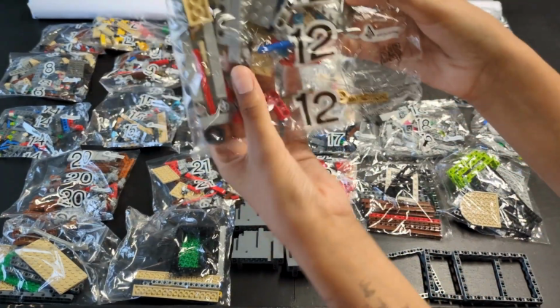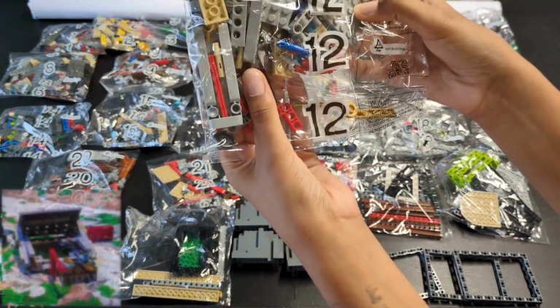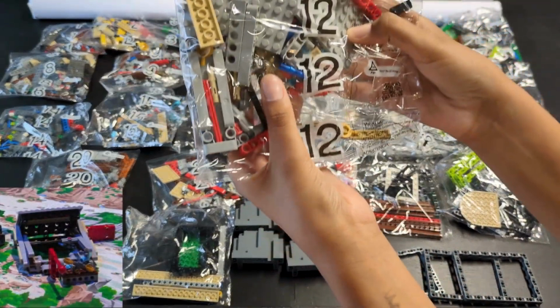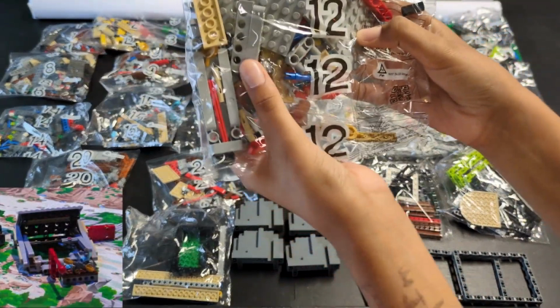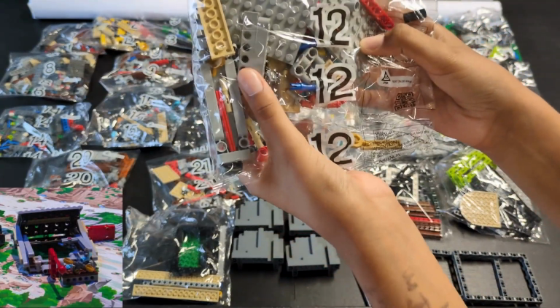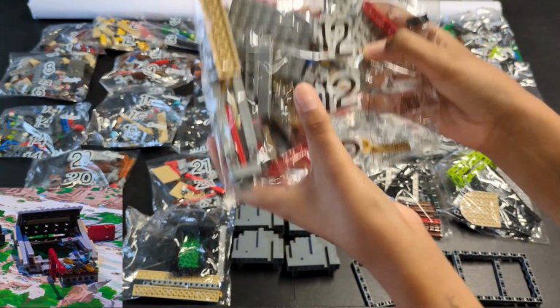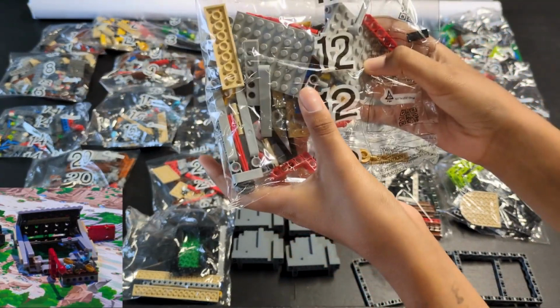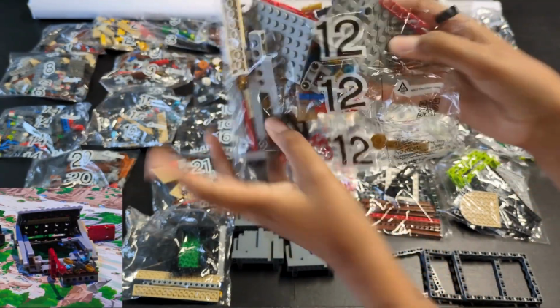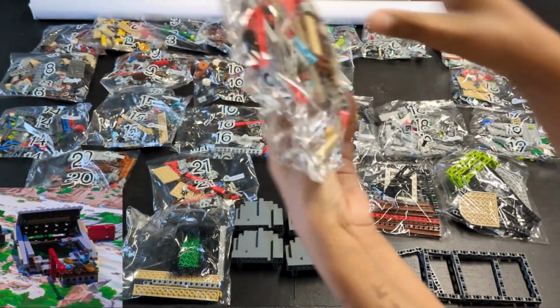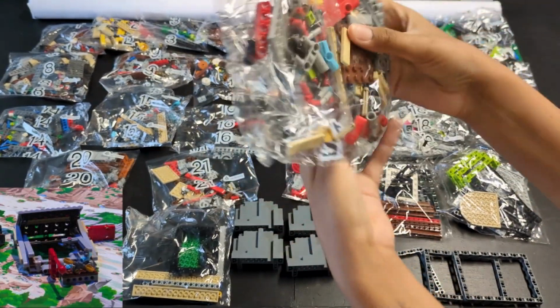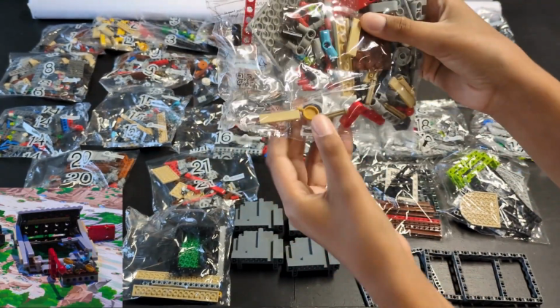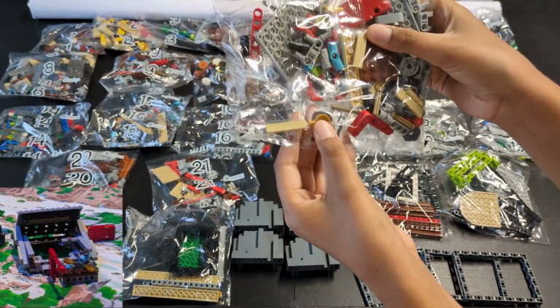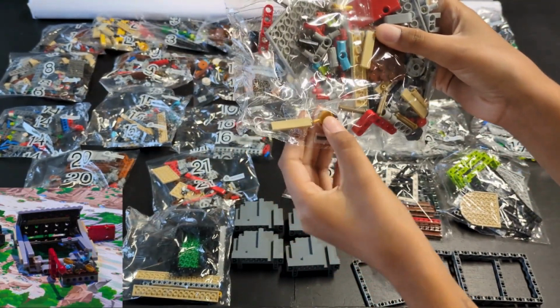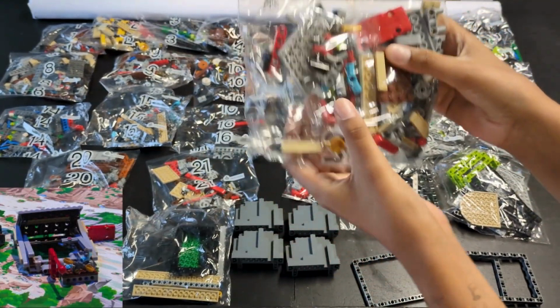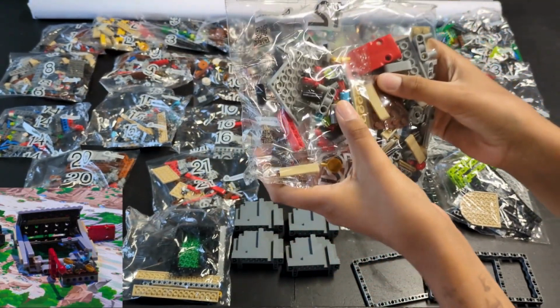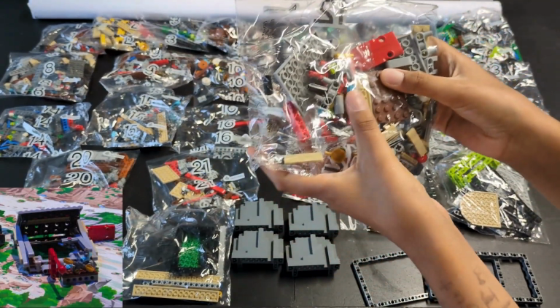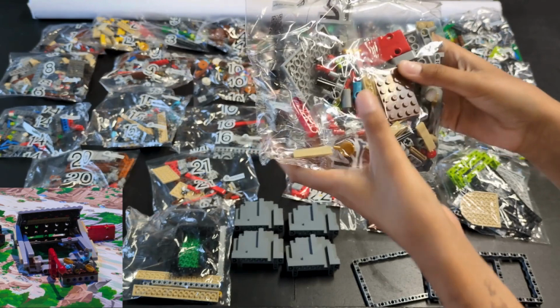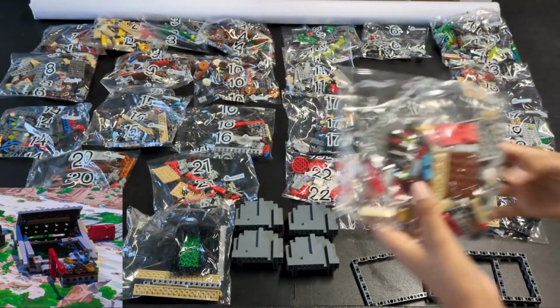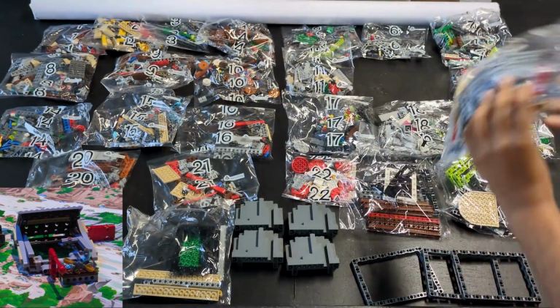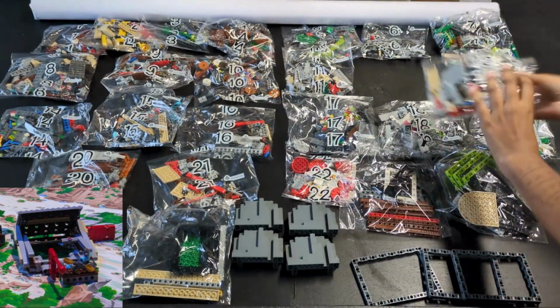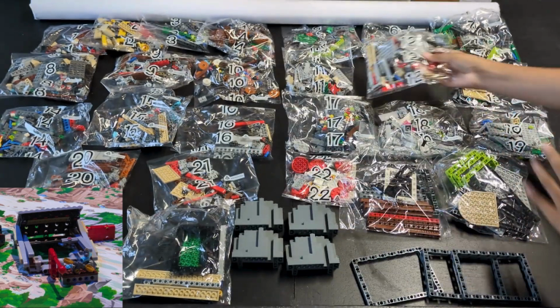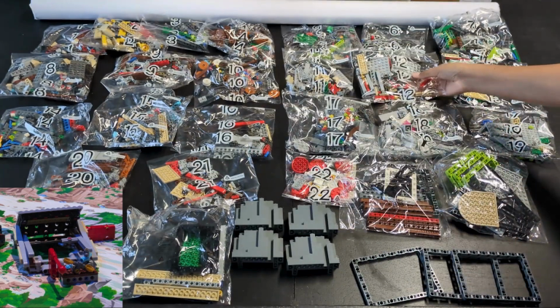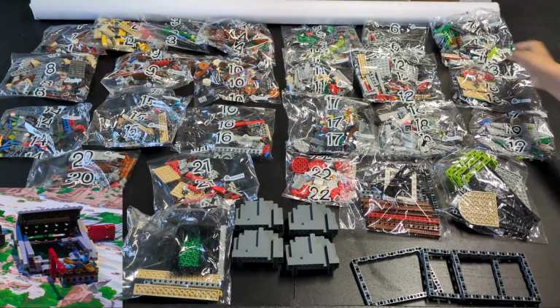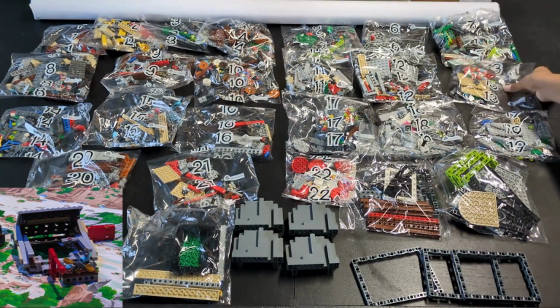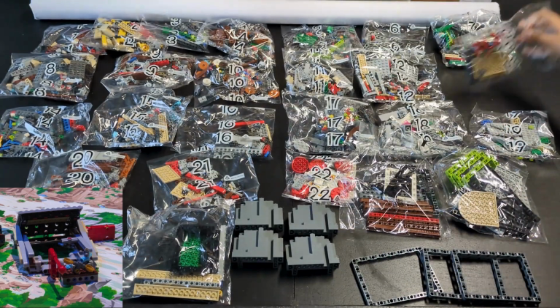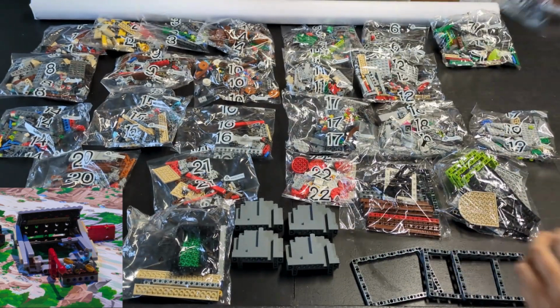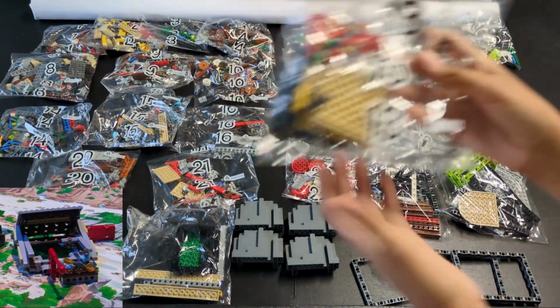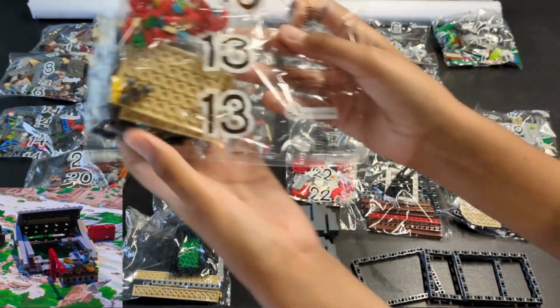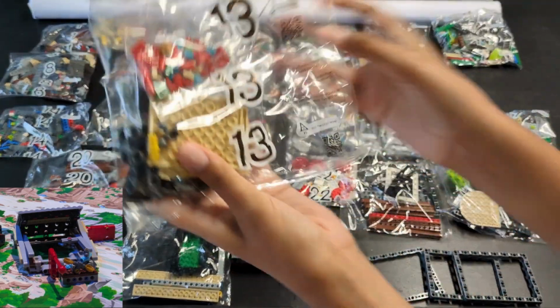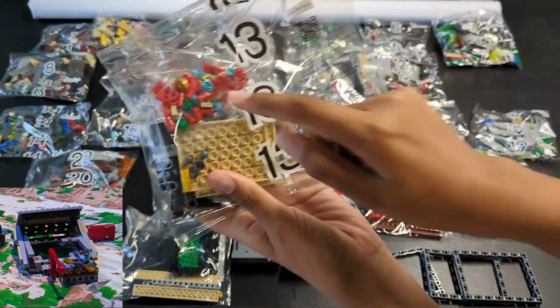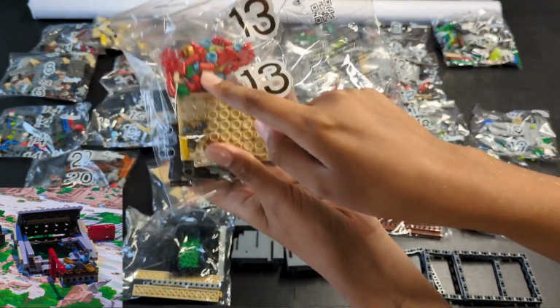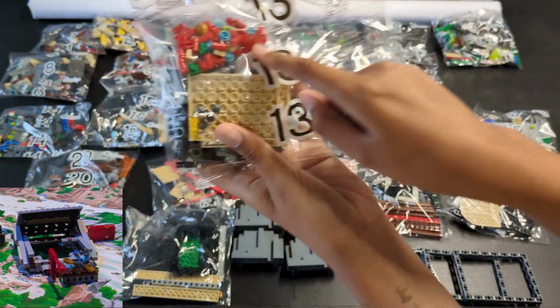We figured out bags twelve and thirteen because of the red pieces. These look like random pieces because the gray plate and gray 1x5 beams will come from the unnumbered bags.